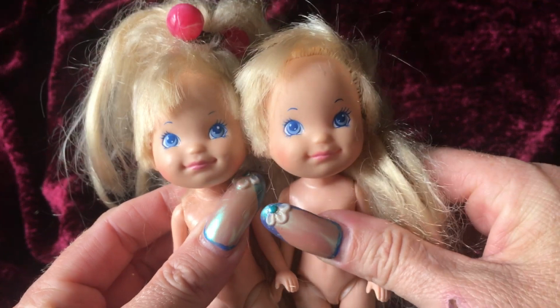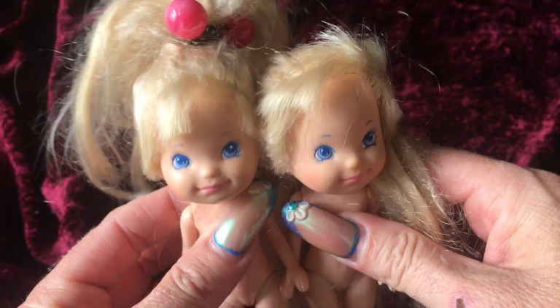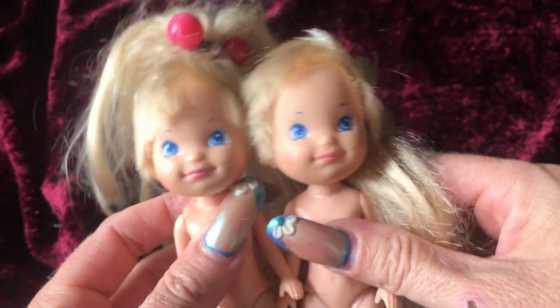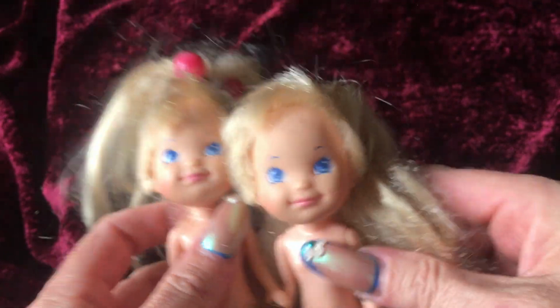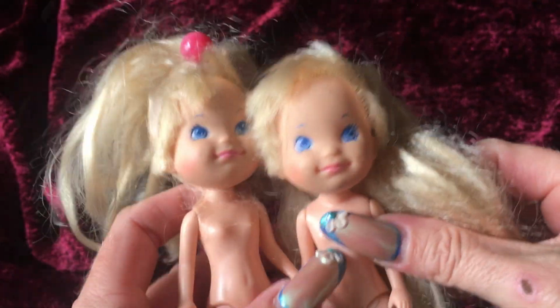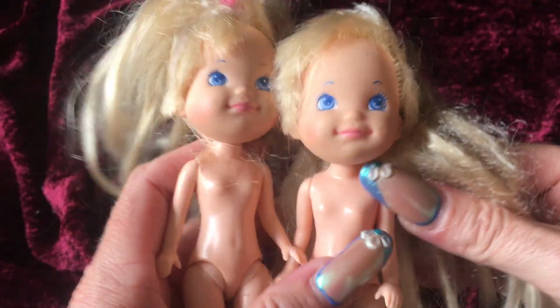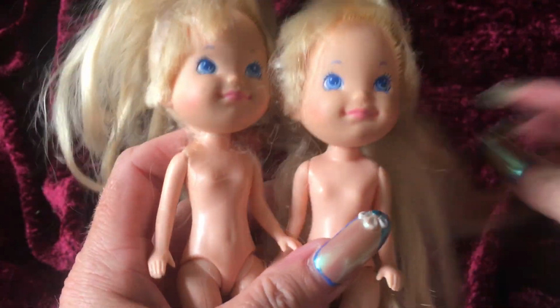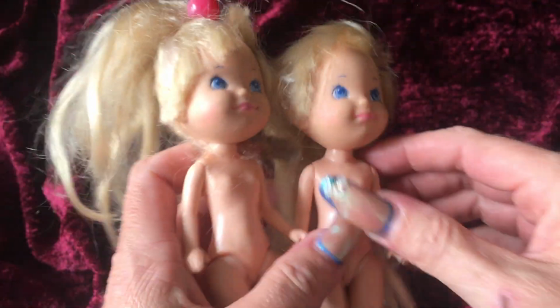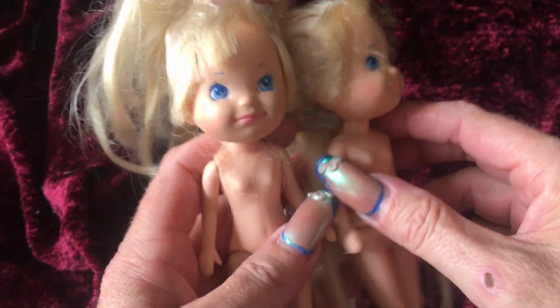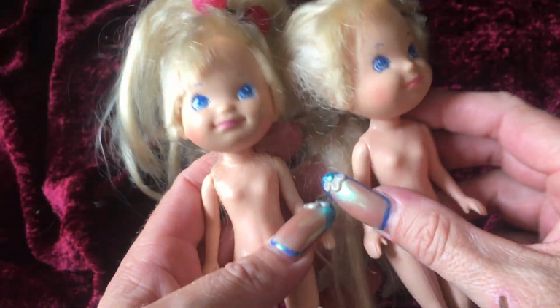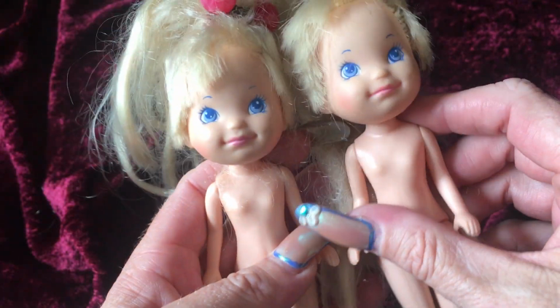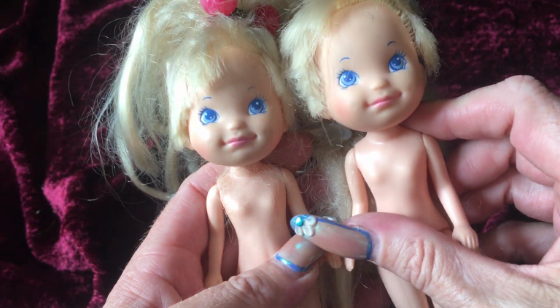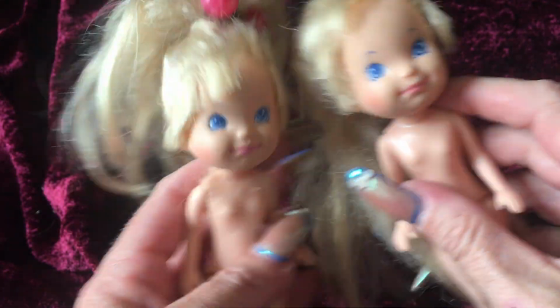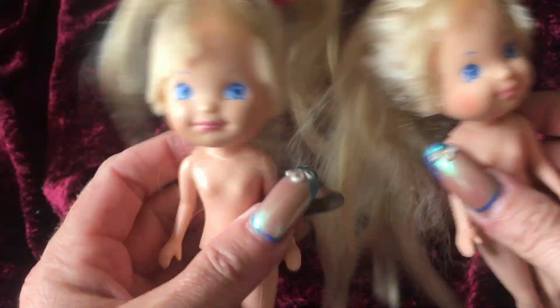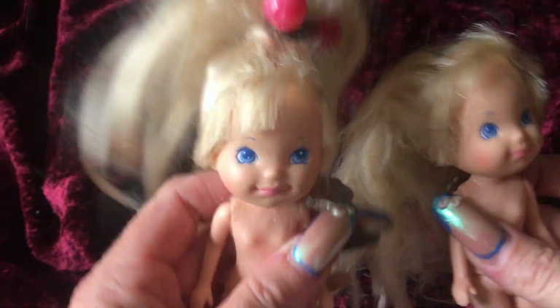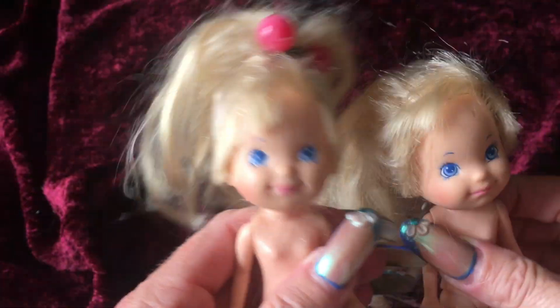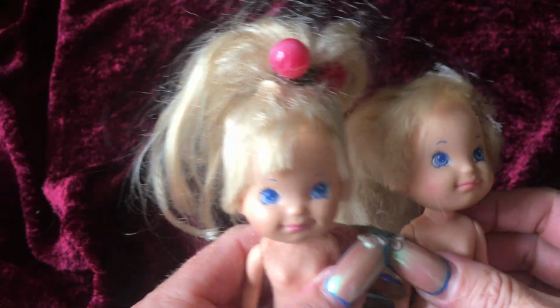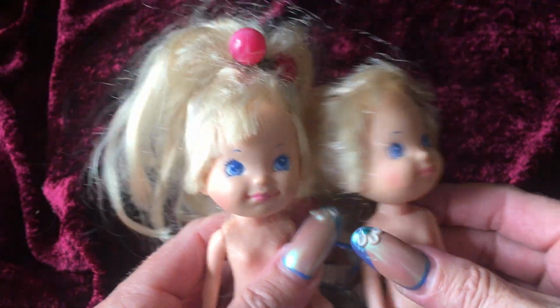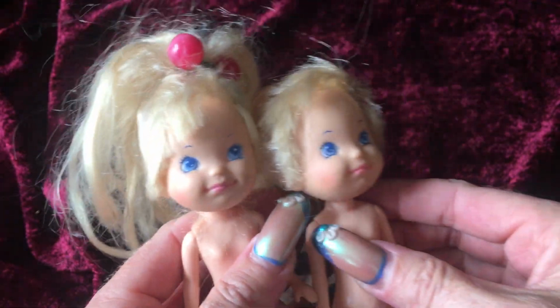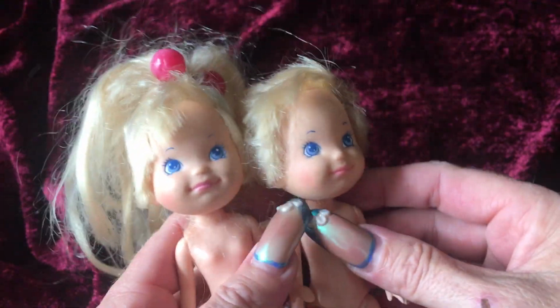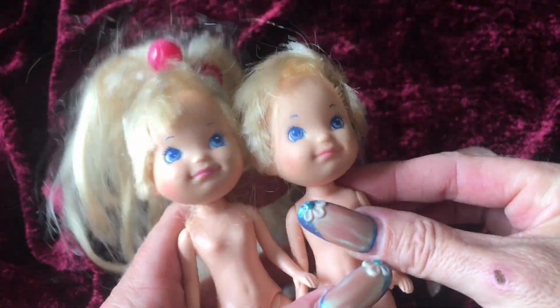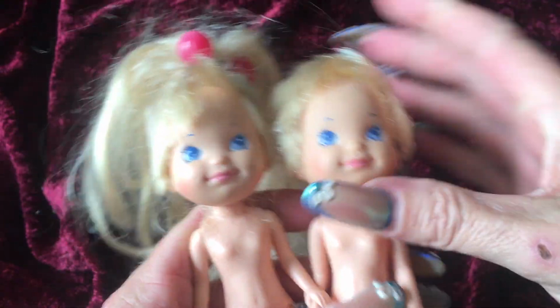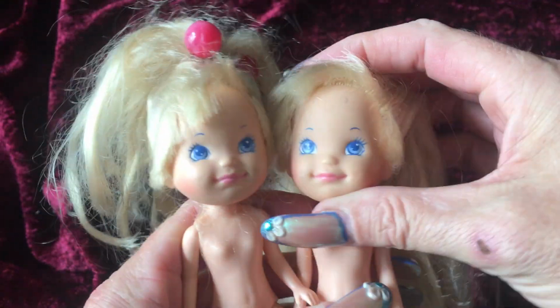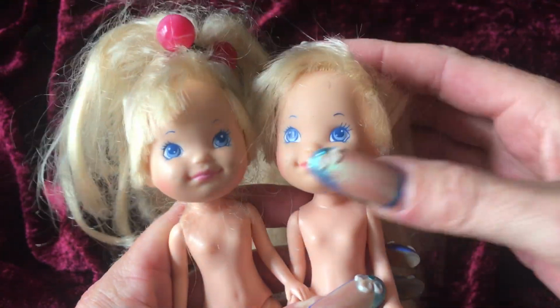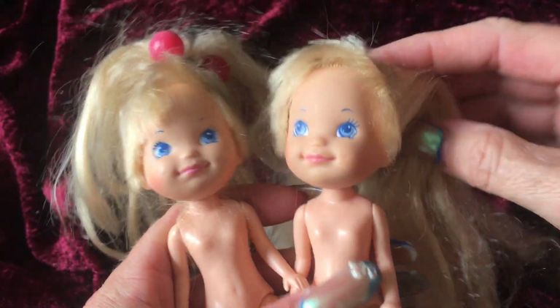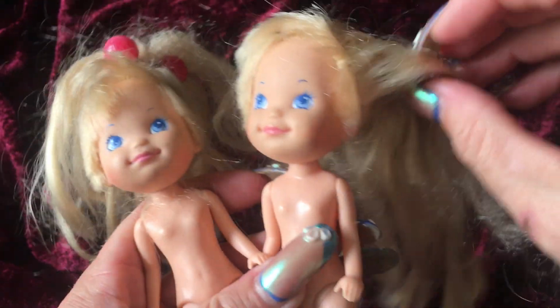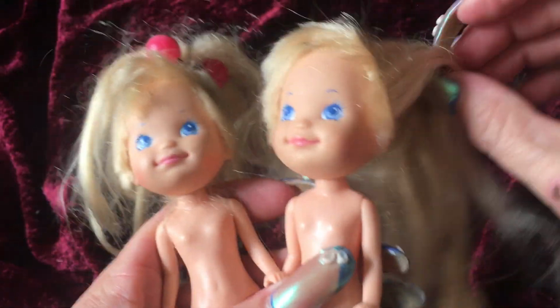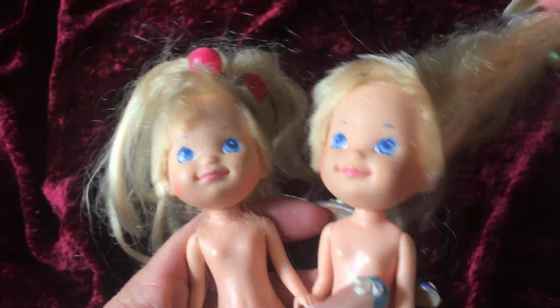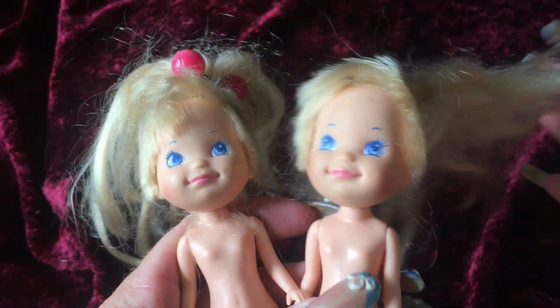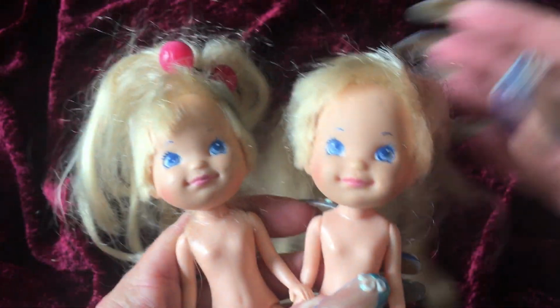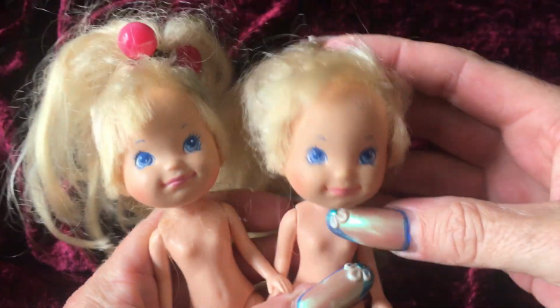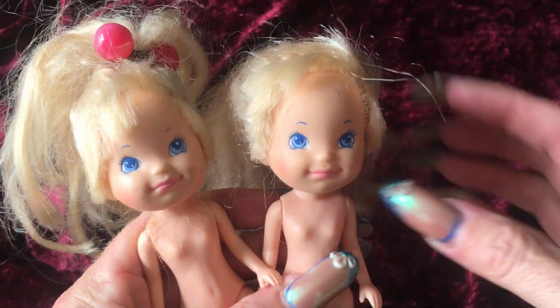So I know that out of these two, these are the ones that were made in 1985. I'm not too sure which would have been made first — the other Megan doll or these.